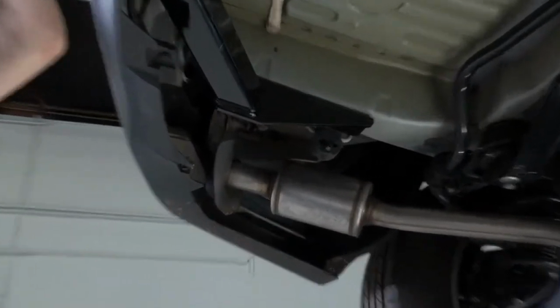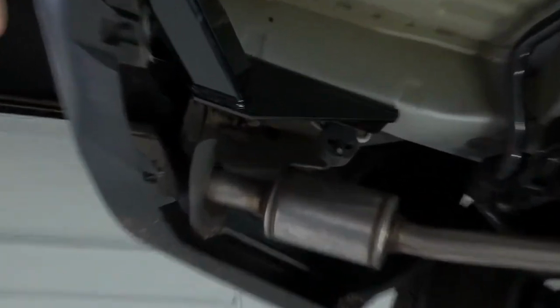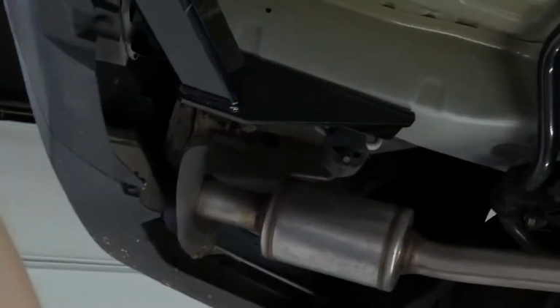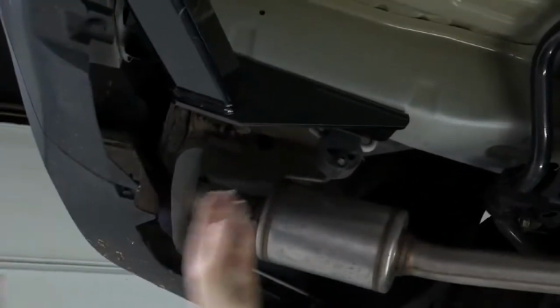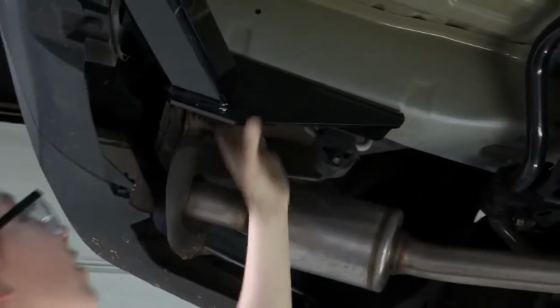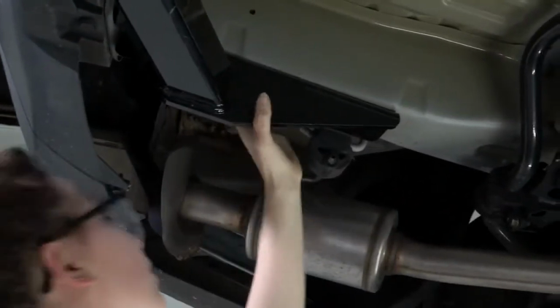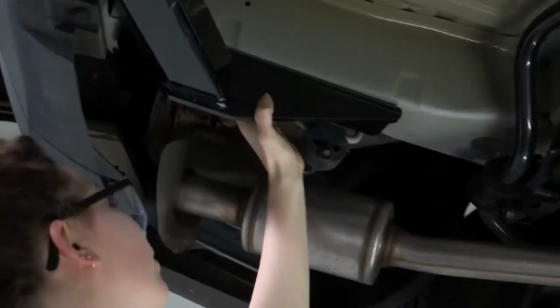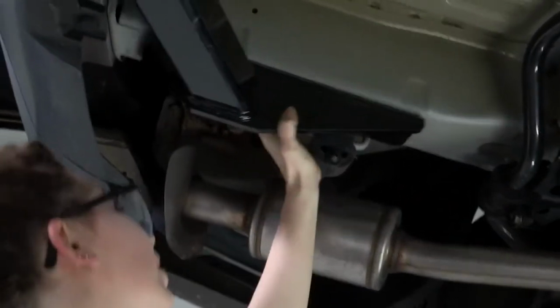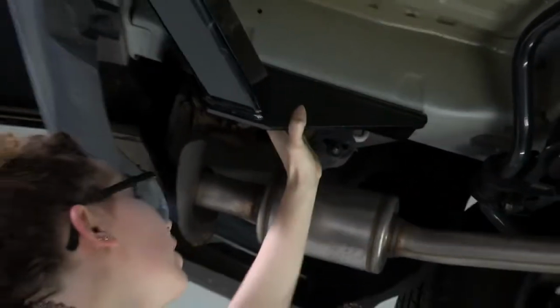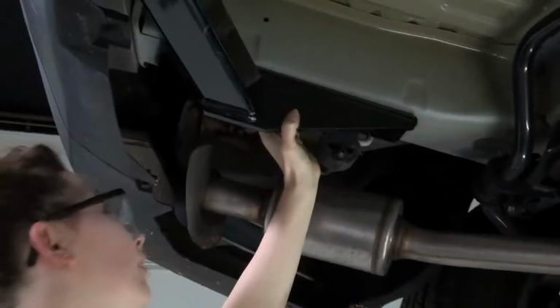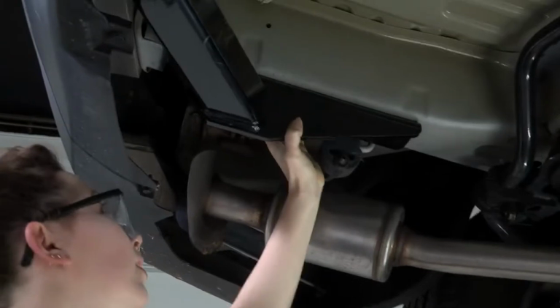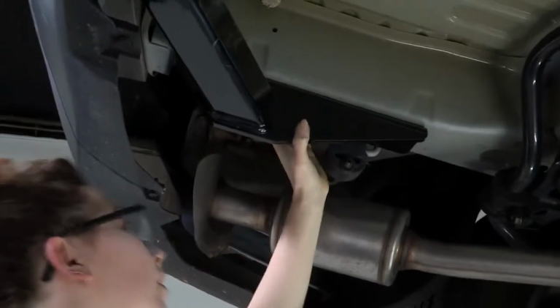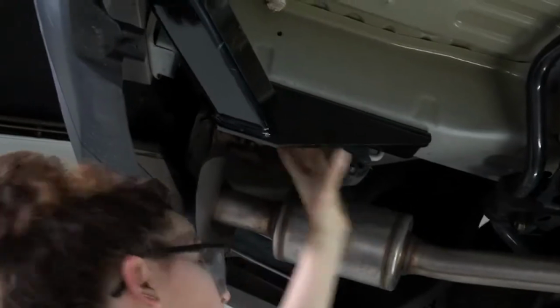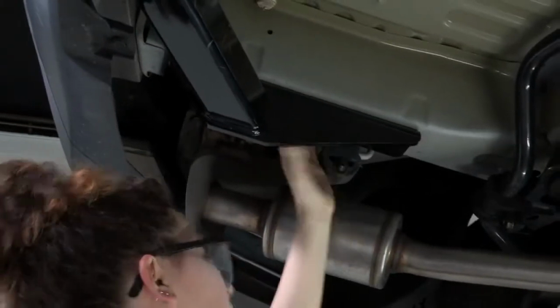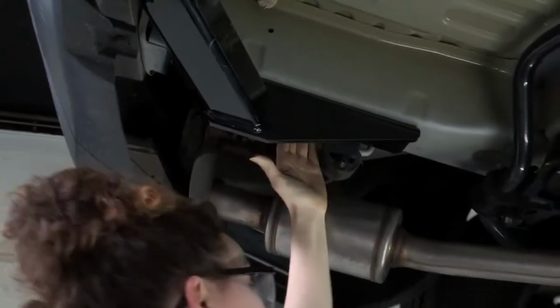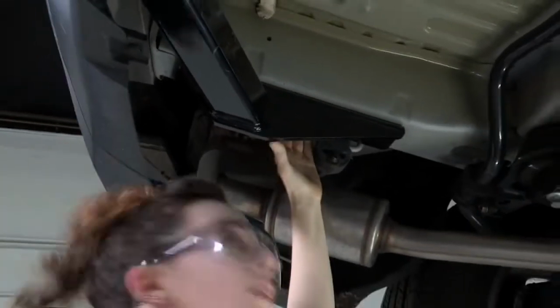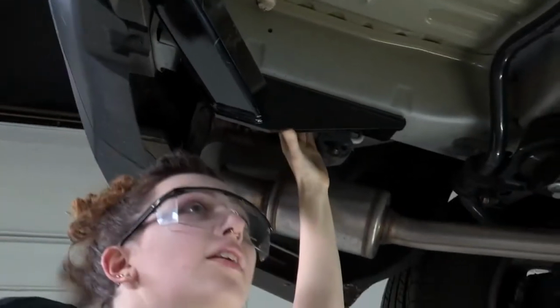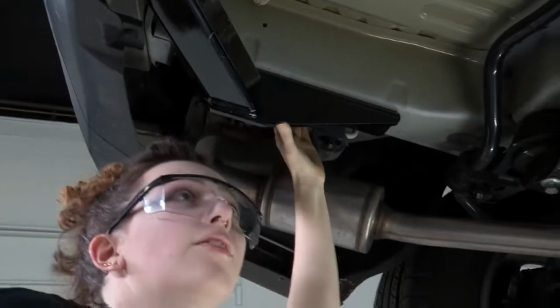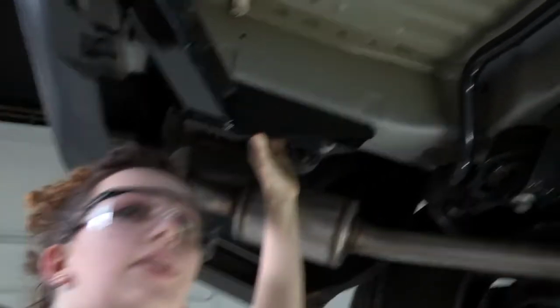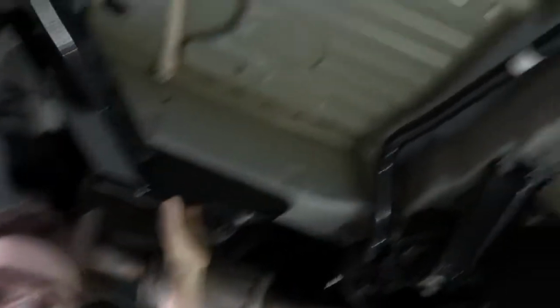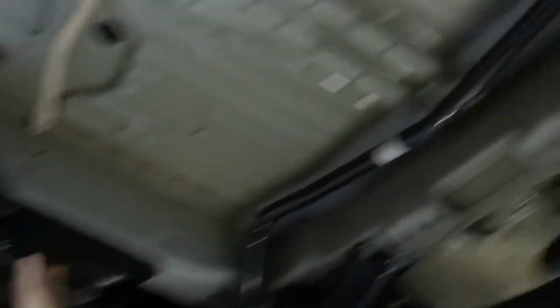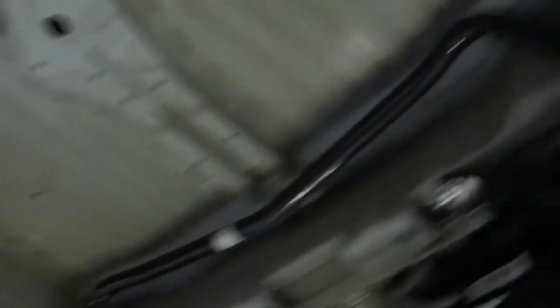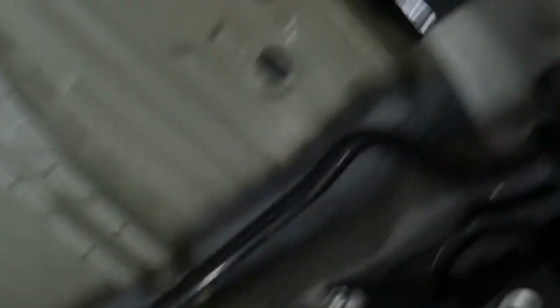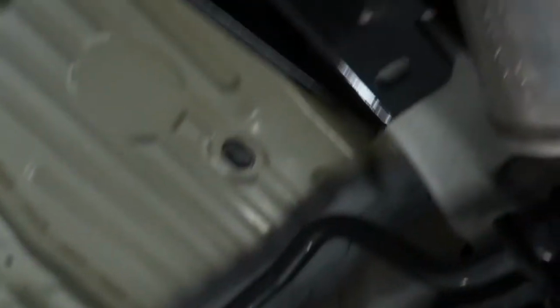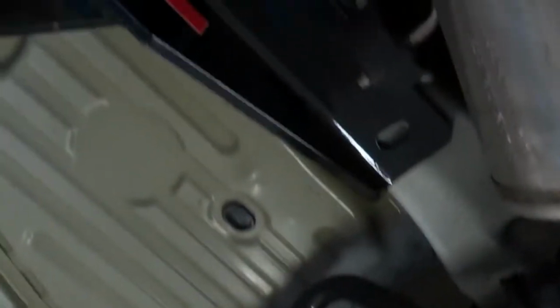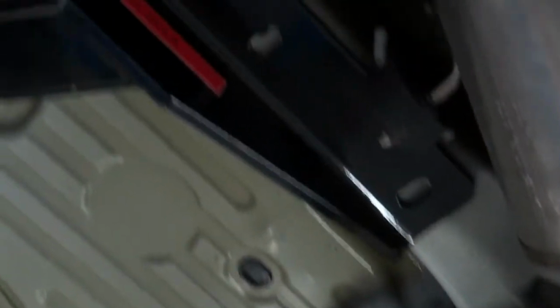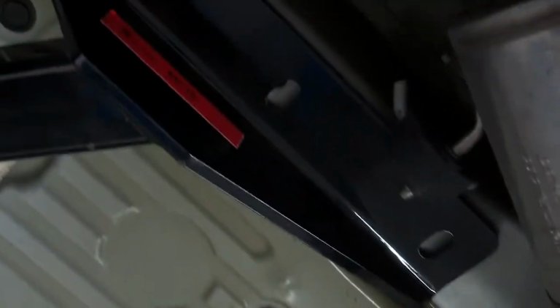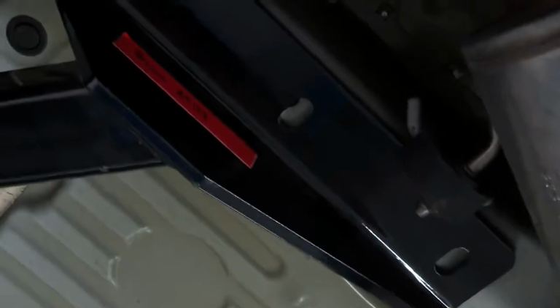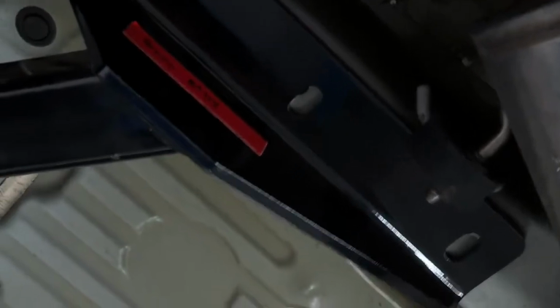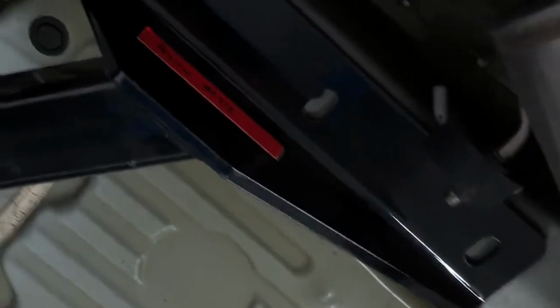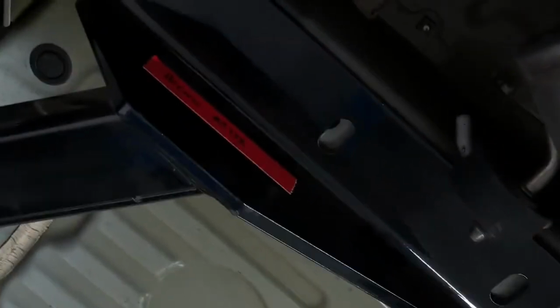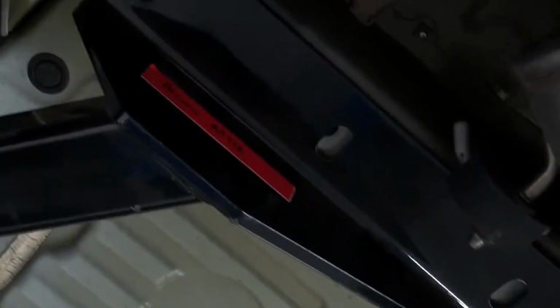Just raise it till it touches the frame. Get it so you can see all those weld nuts, and then we will get our hardware and finish up.